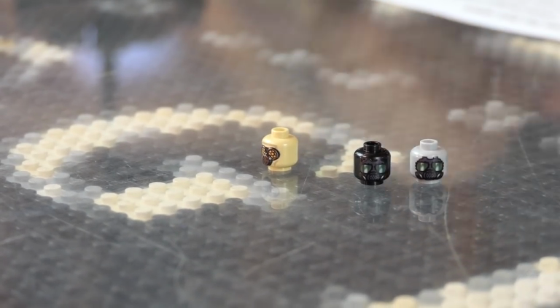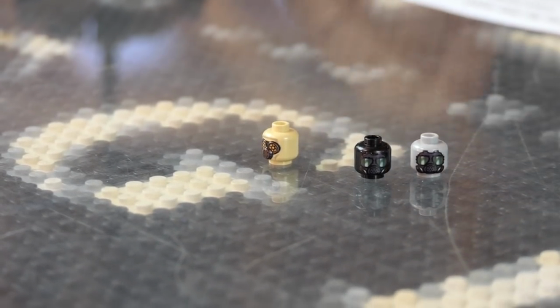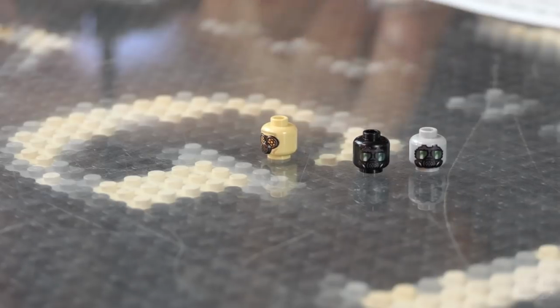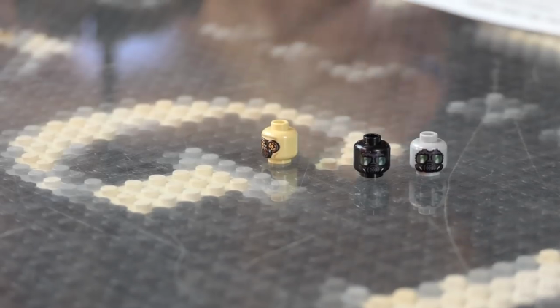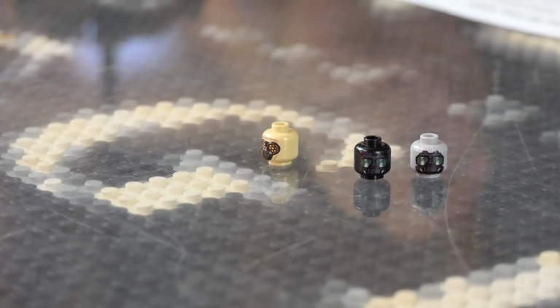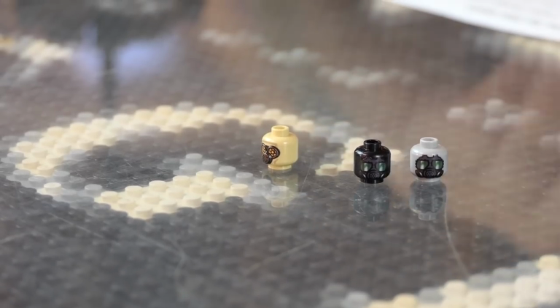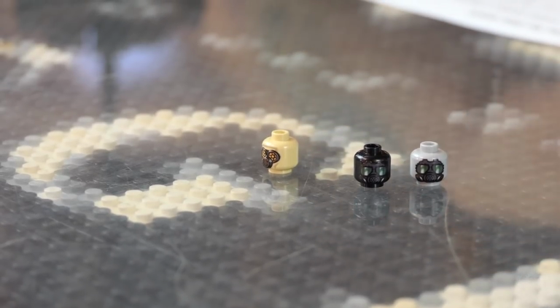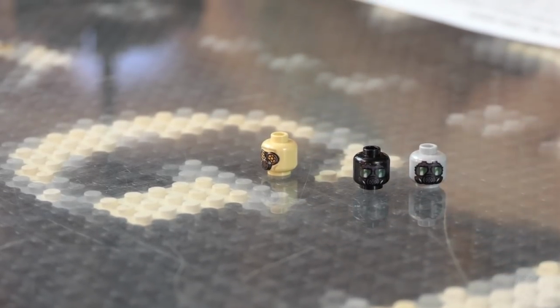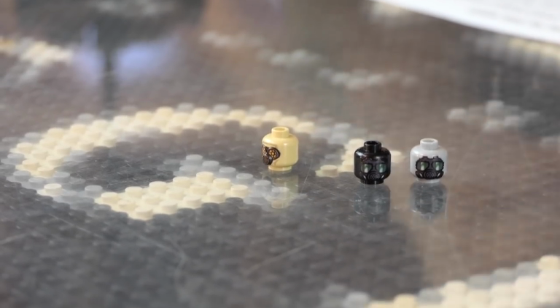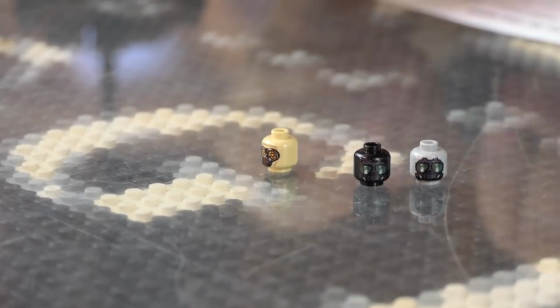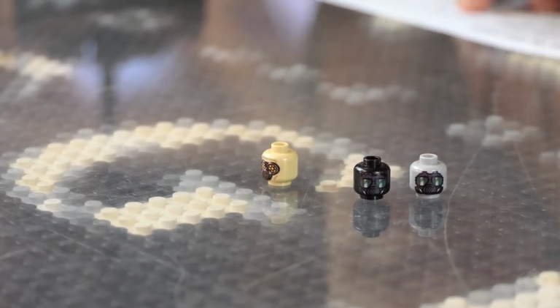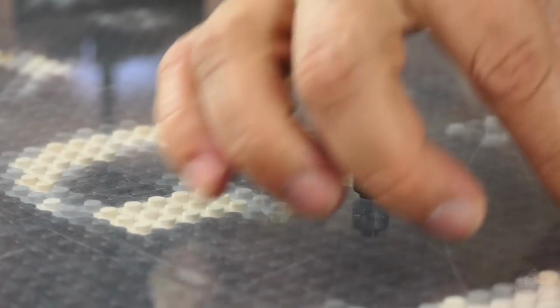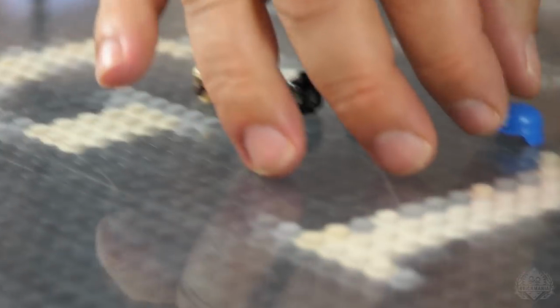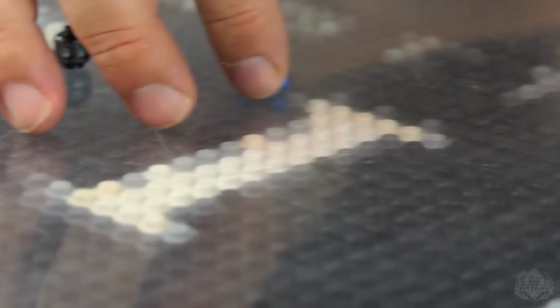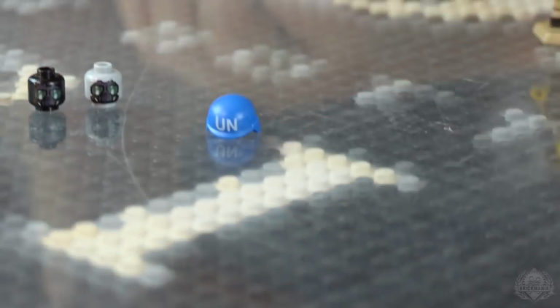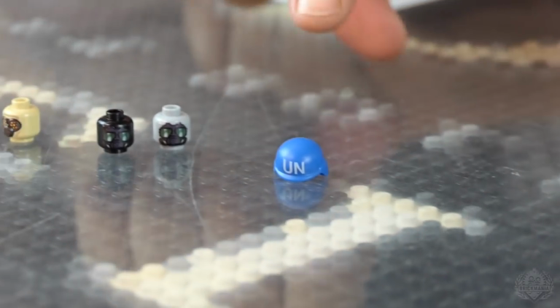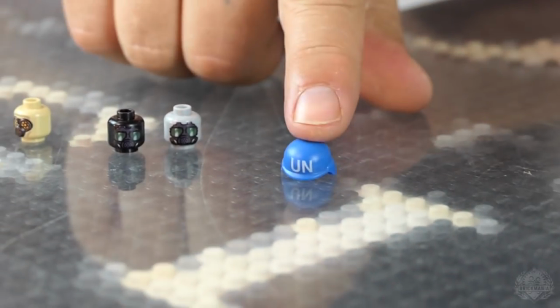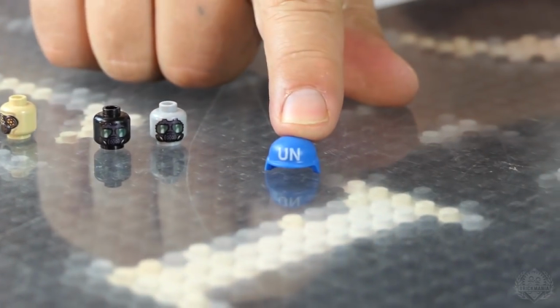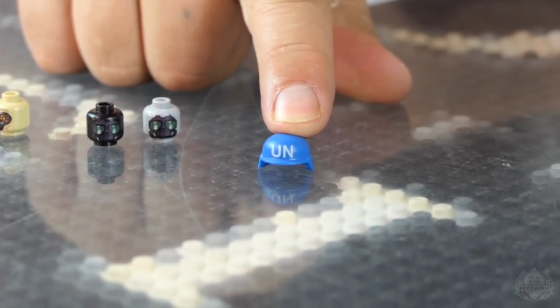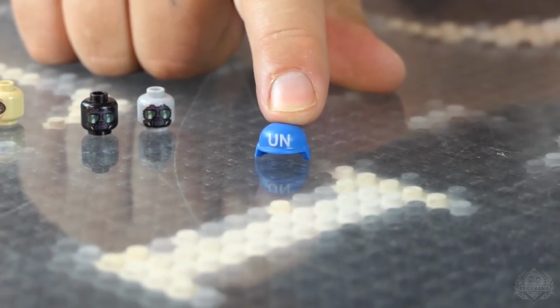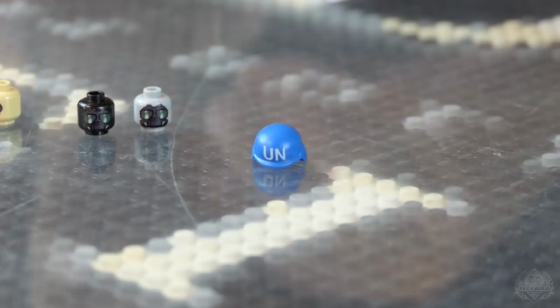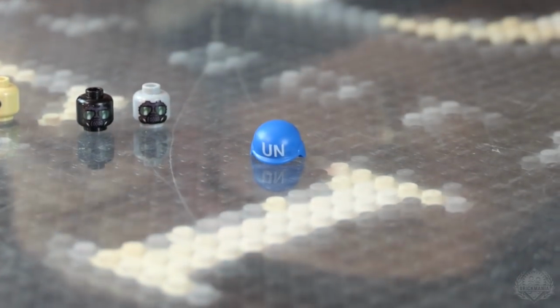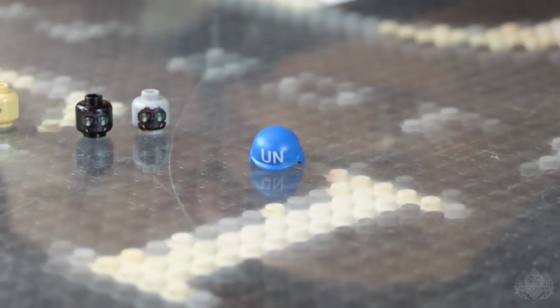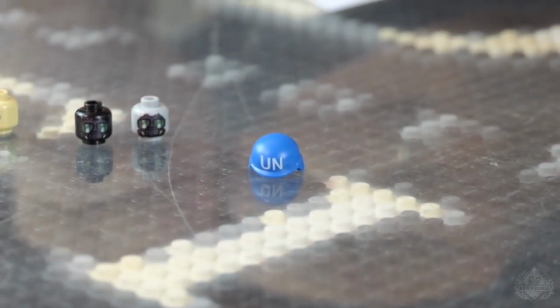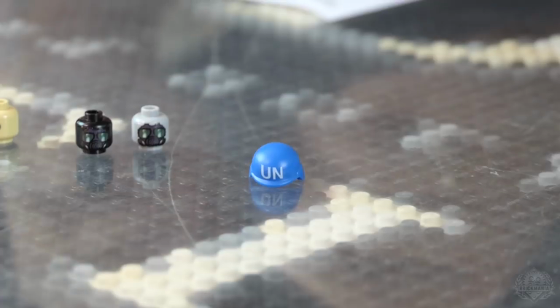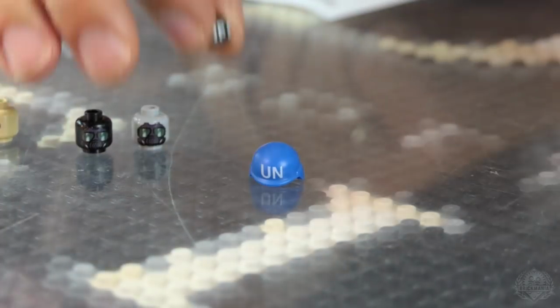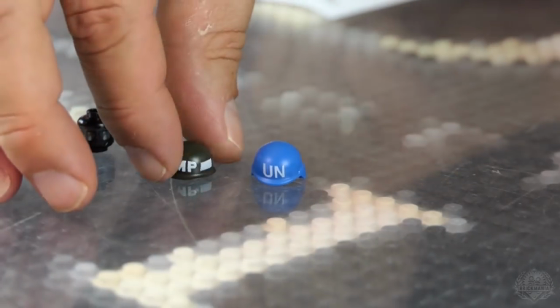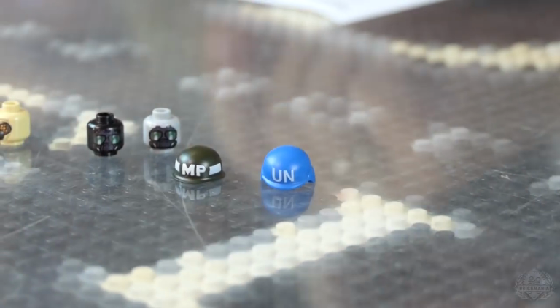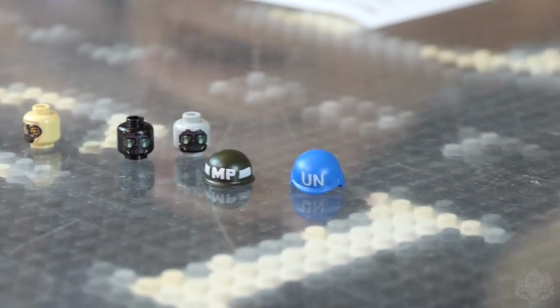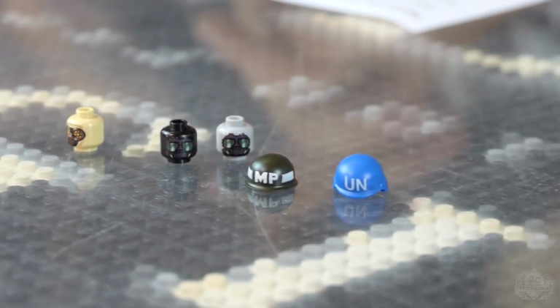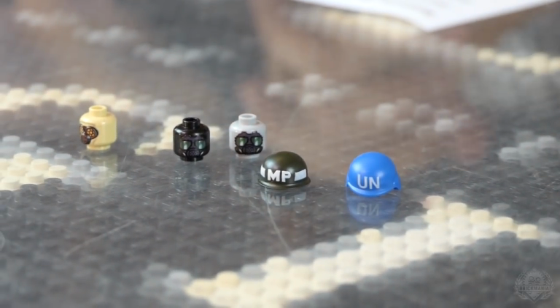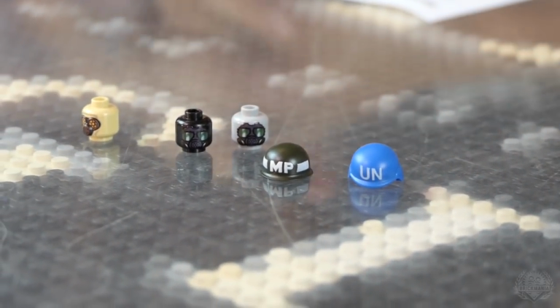Some of the other gas mask options — and then we also have a couple of printed helmets: the universal blue United Nations helmet, which is the modern helmet, and then we have a military police World War II U.S. Army helmet.